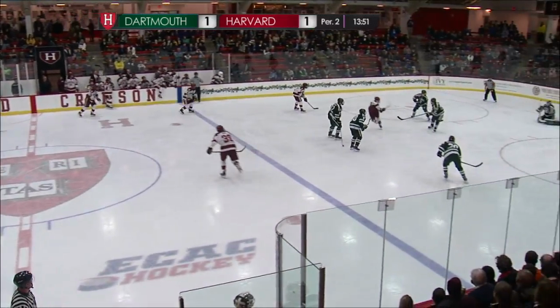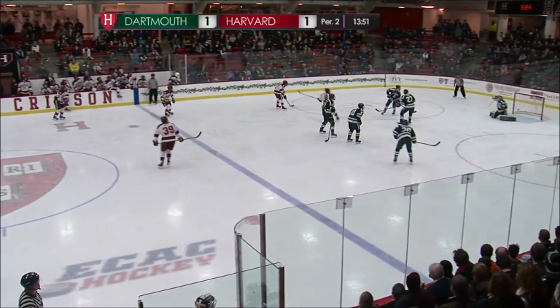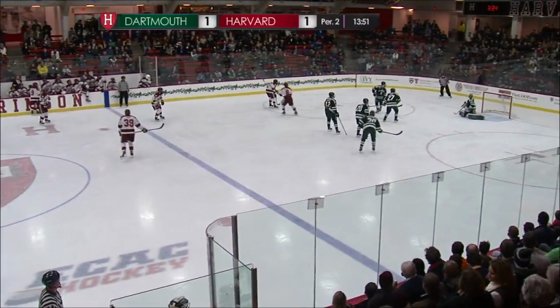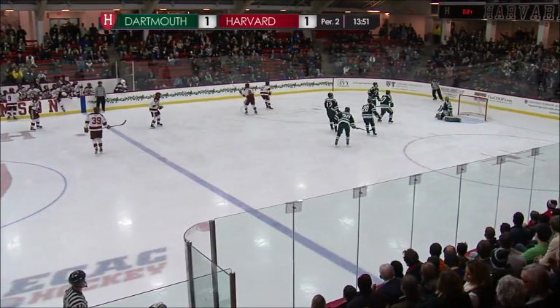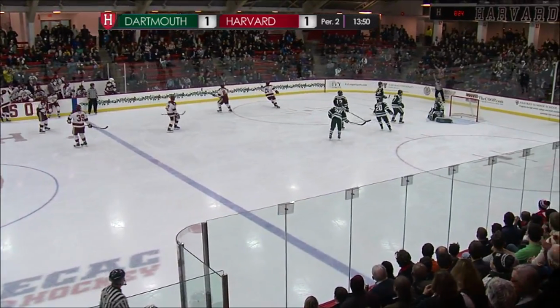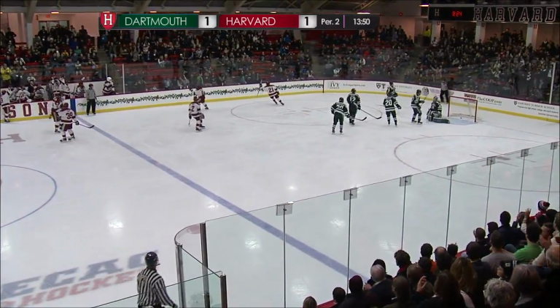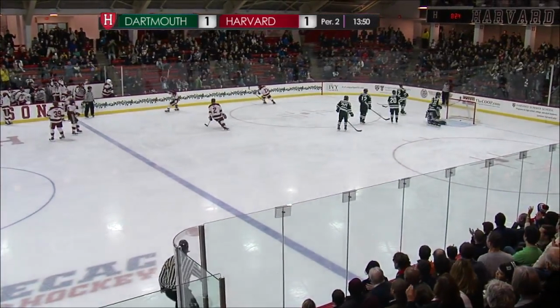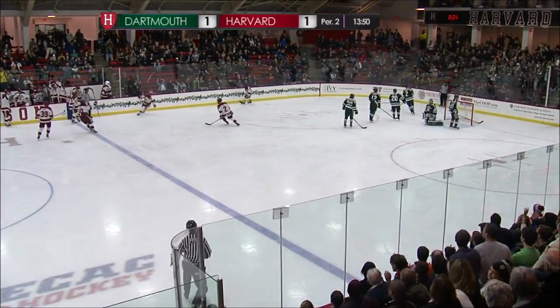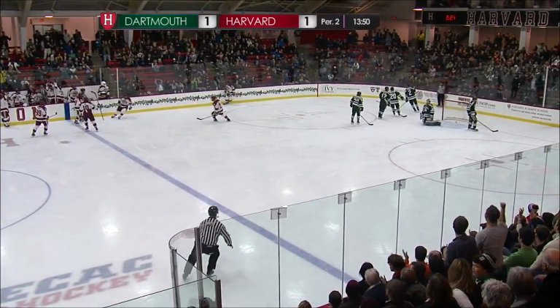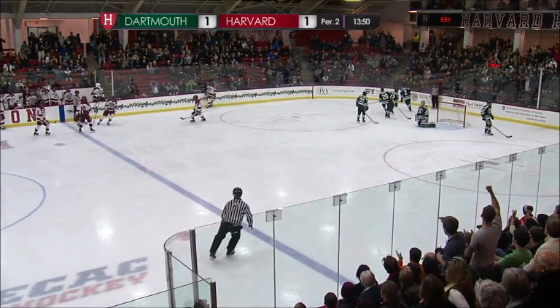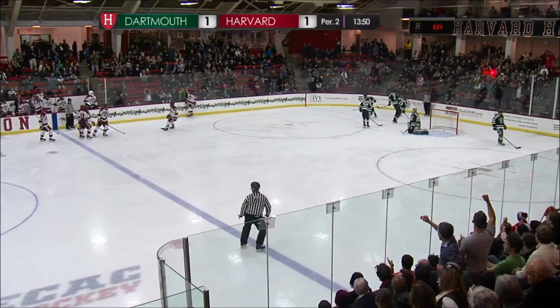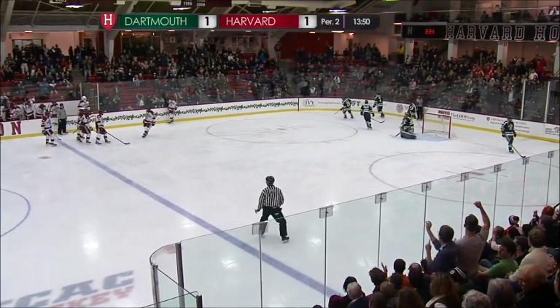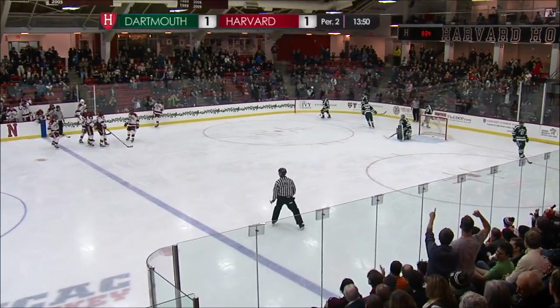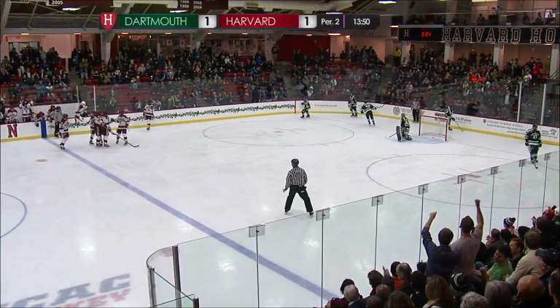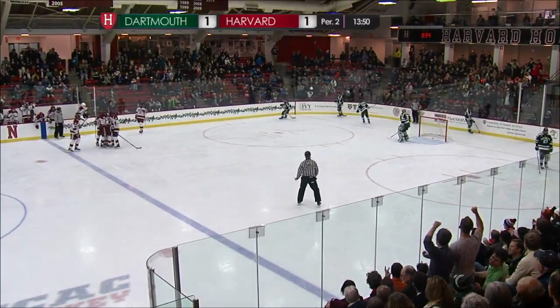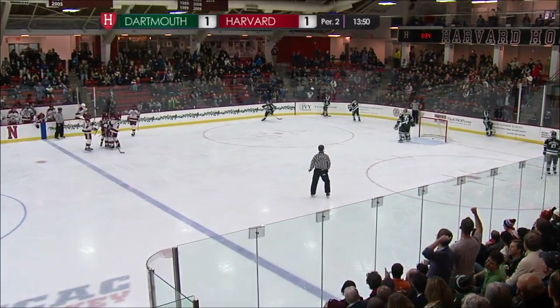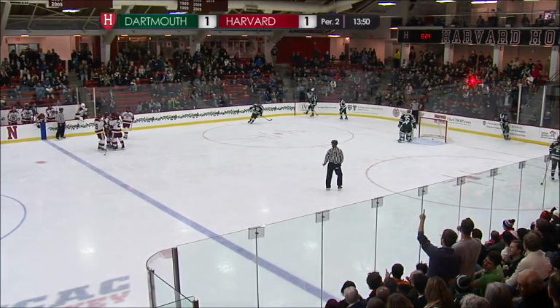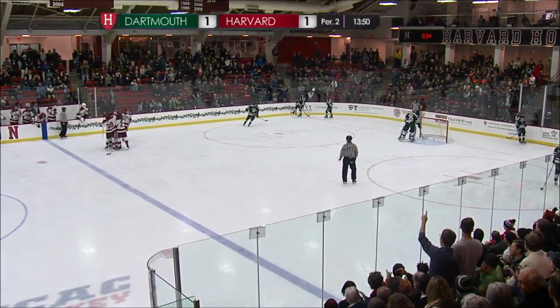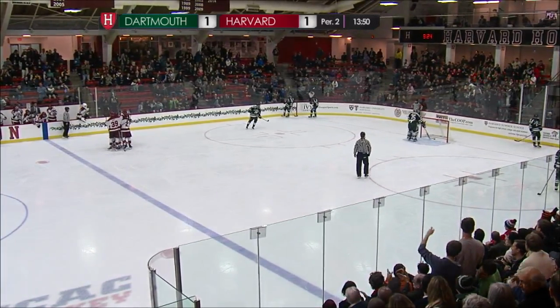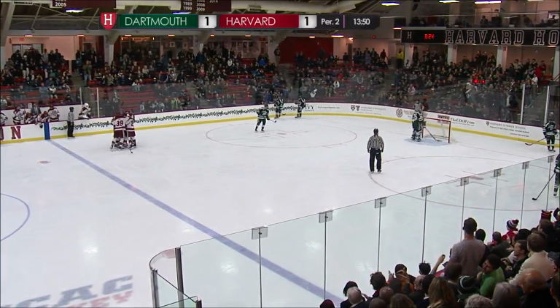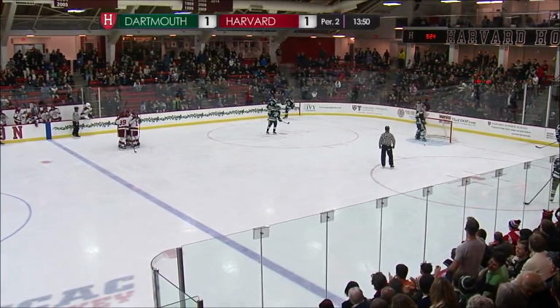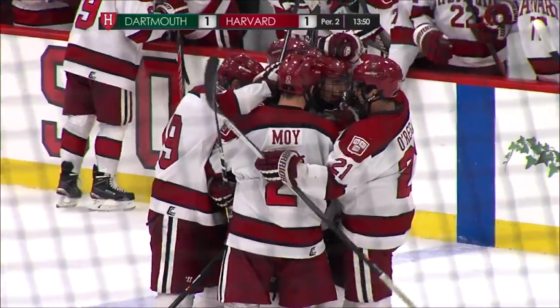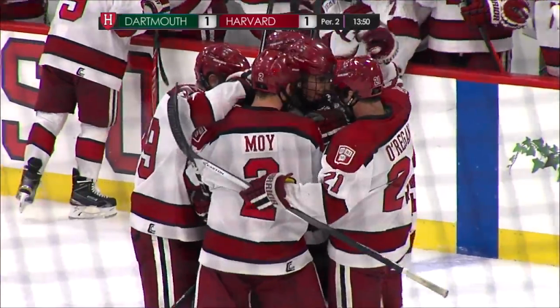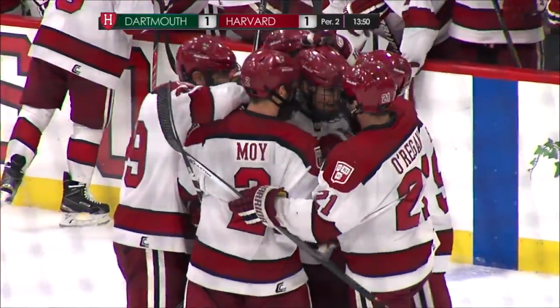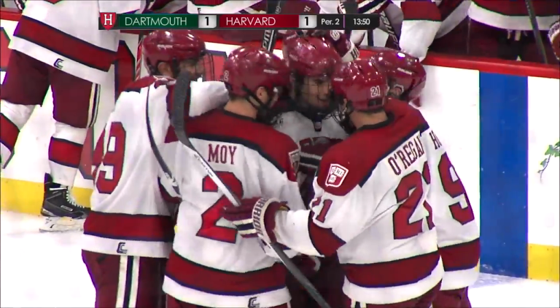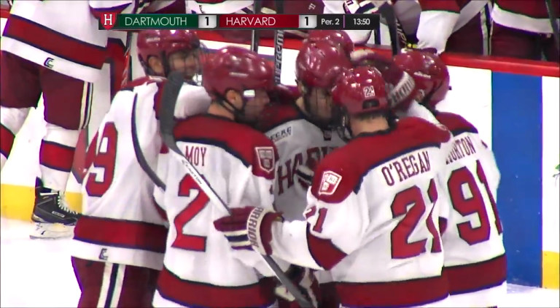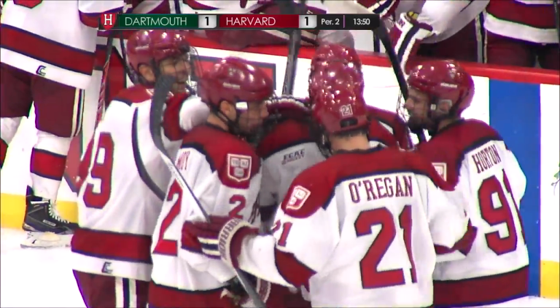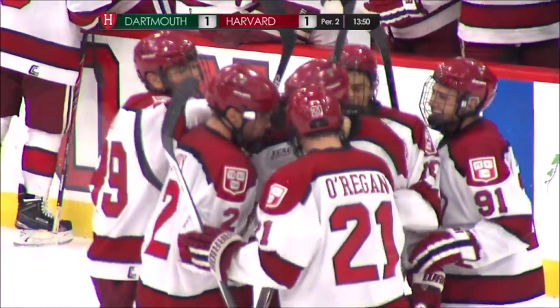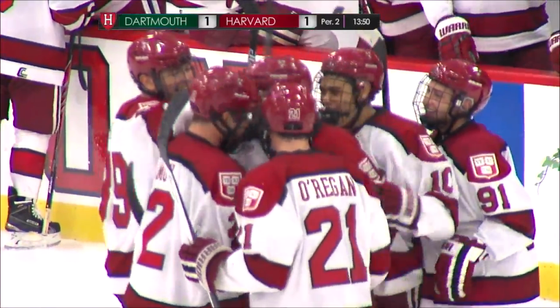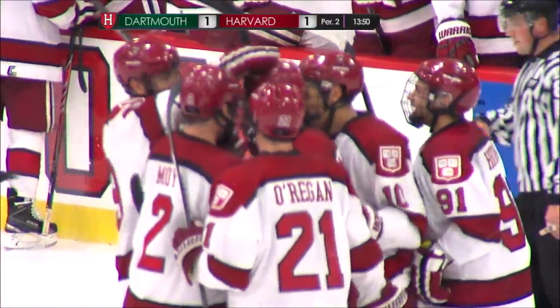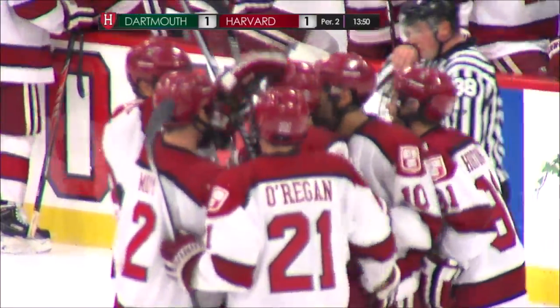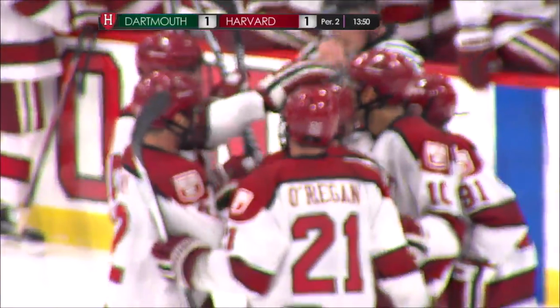Esposito scores! Nathan McNally! Patrick McNally scores and it's 2-1 Harvard.